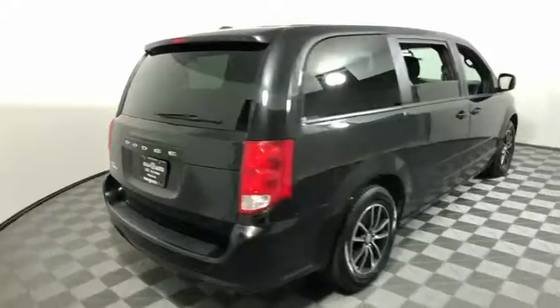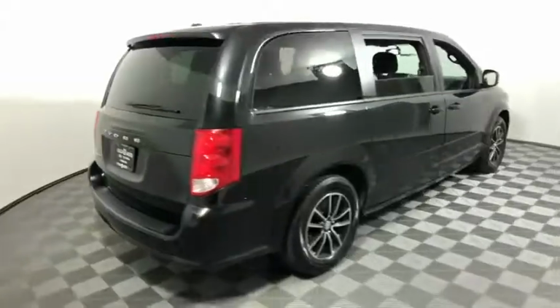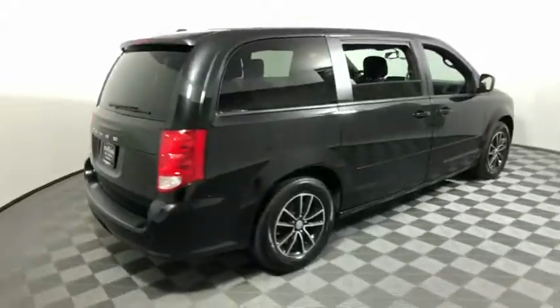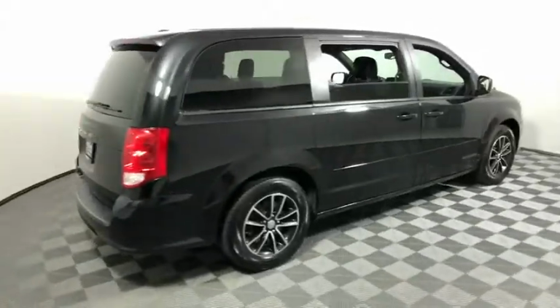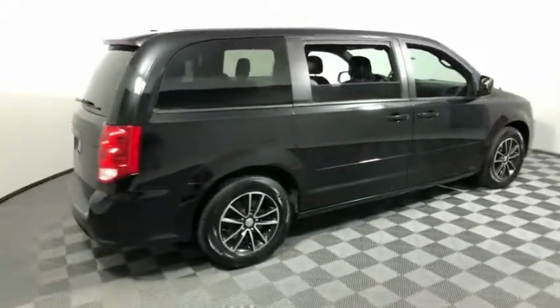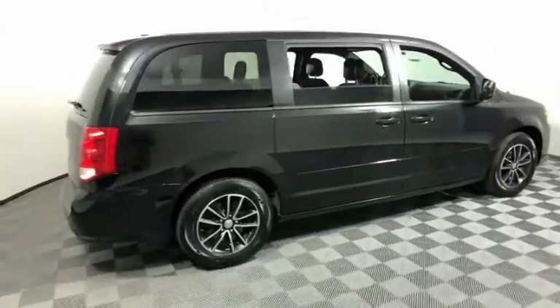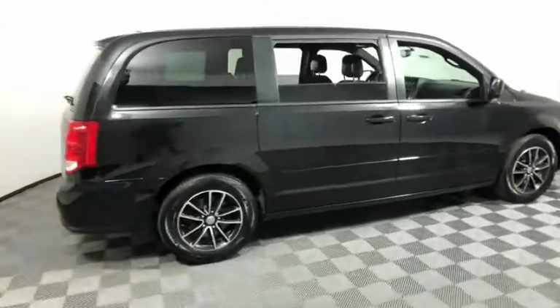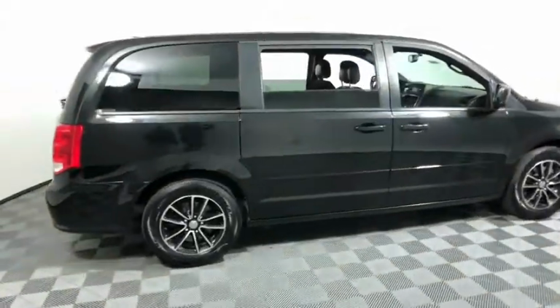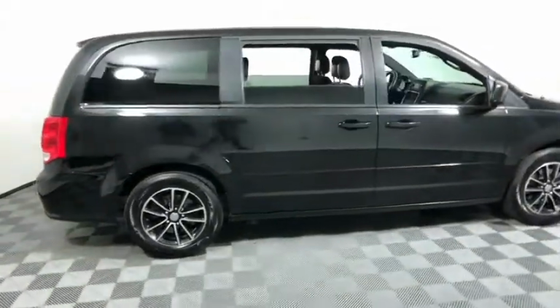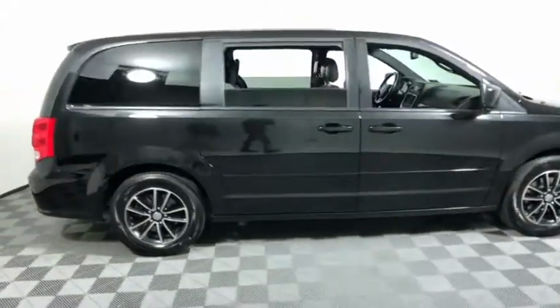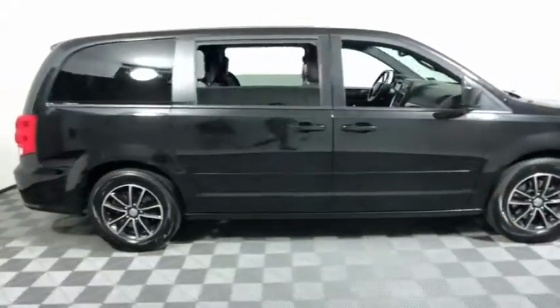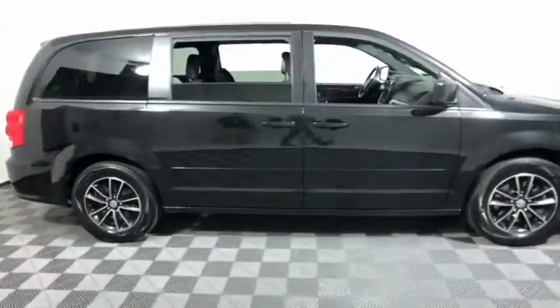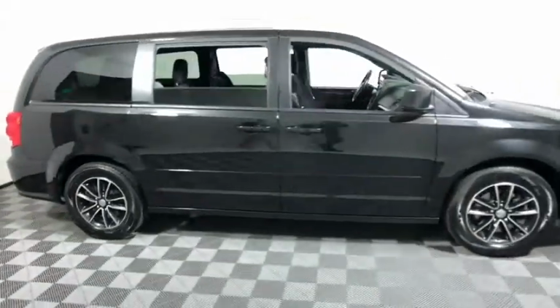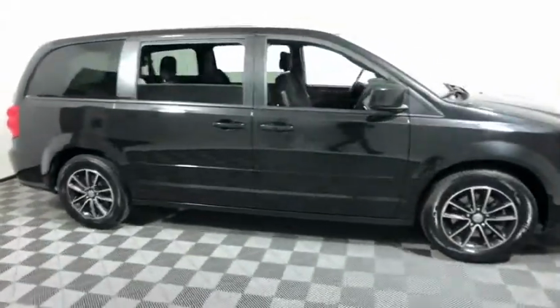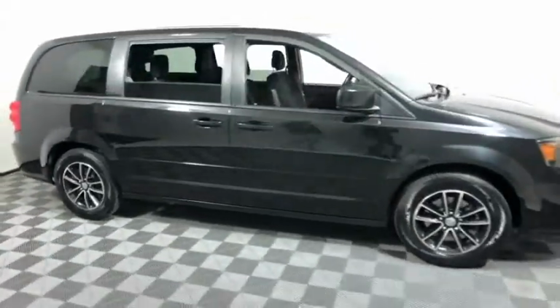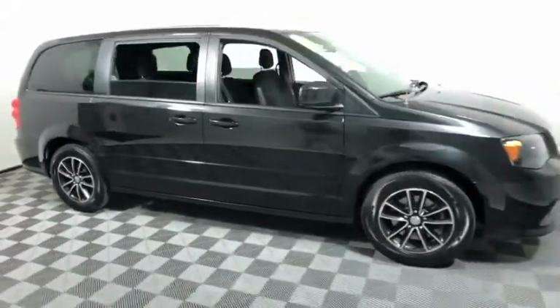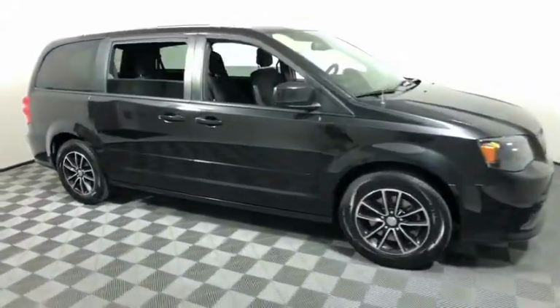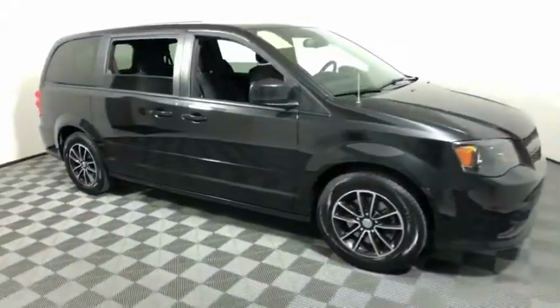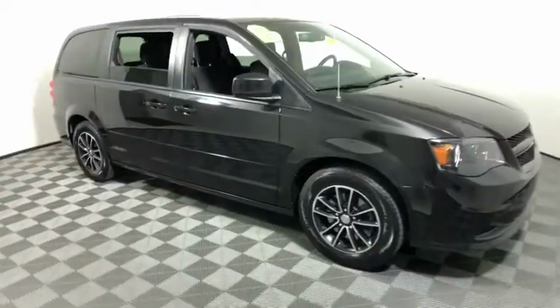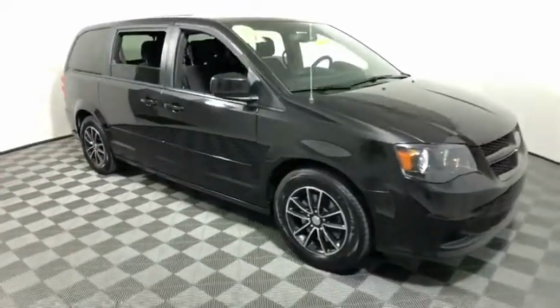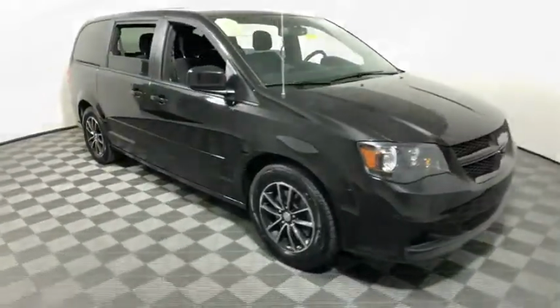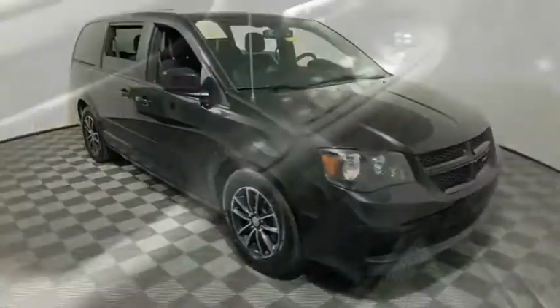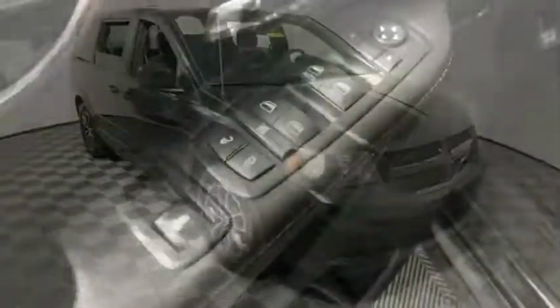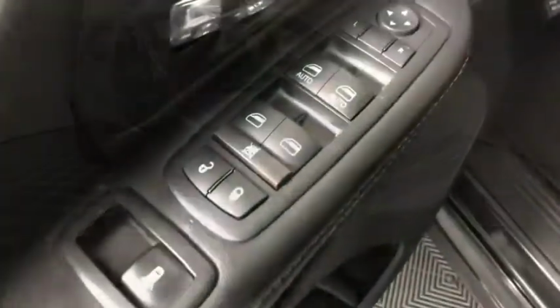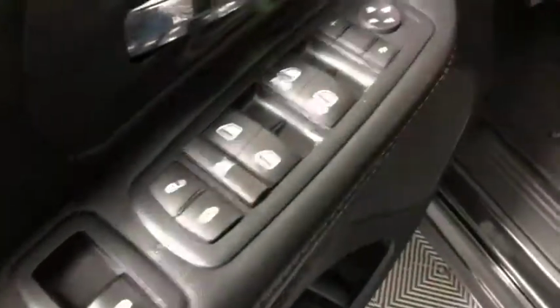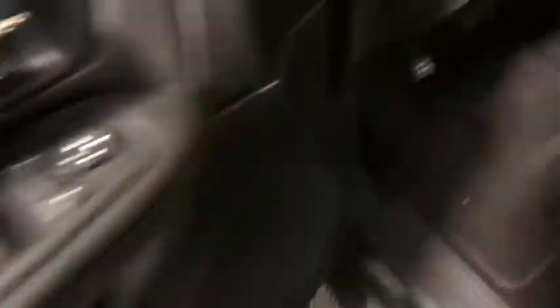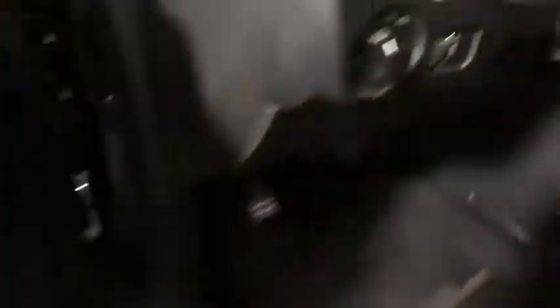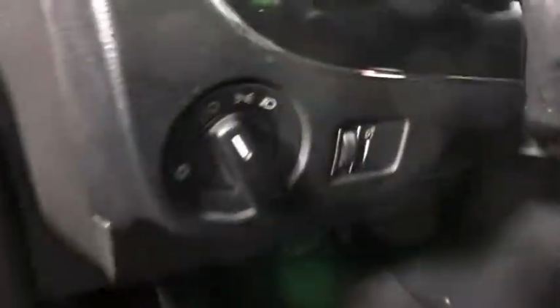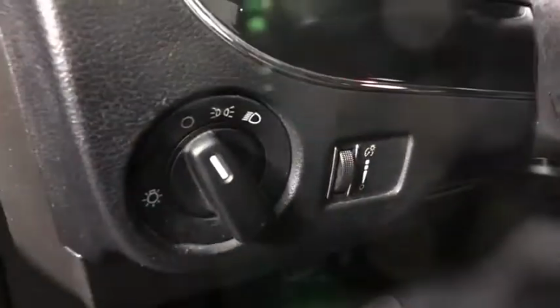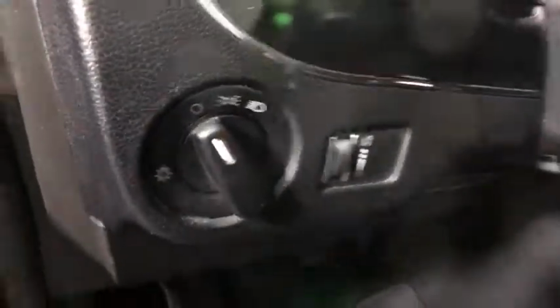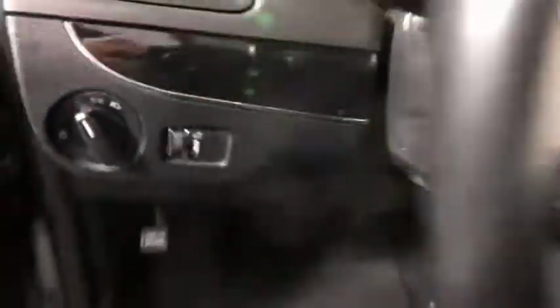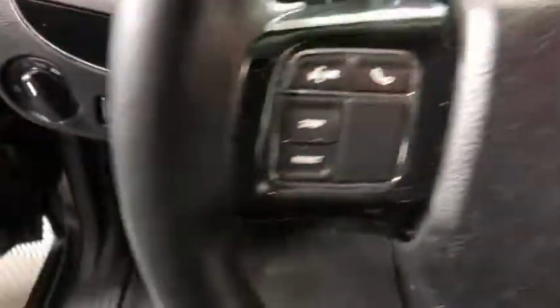Take a ride in the 2016 Dodge Grand Caravan. The Dodge Grand Caravan received the government's highest front and side crash rating of five stars.